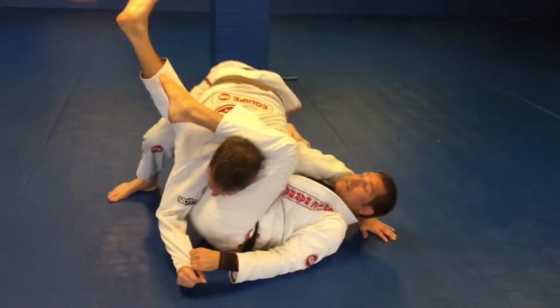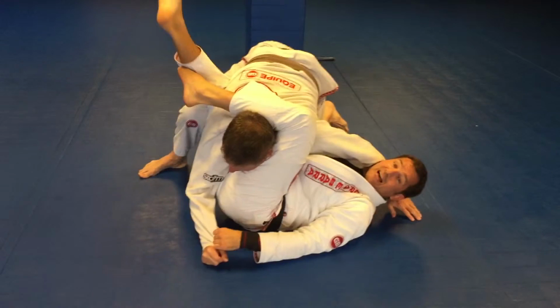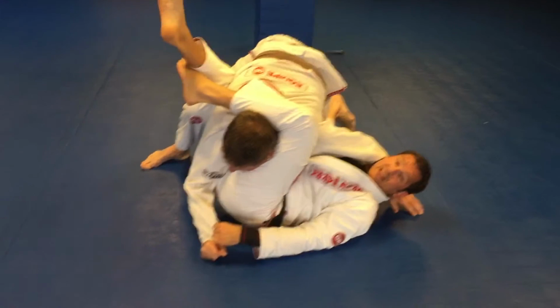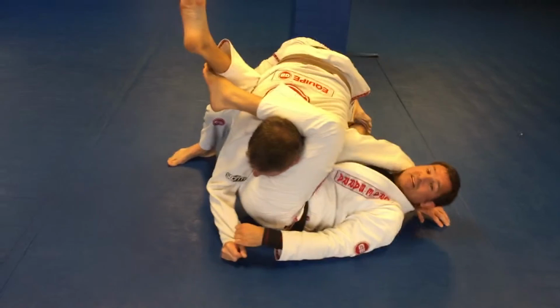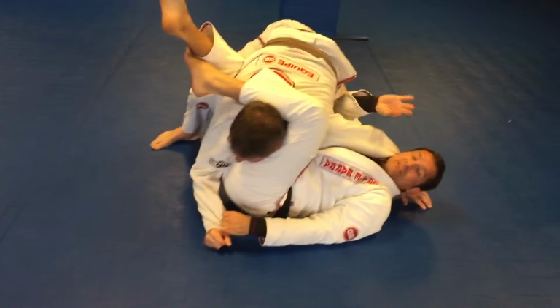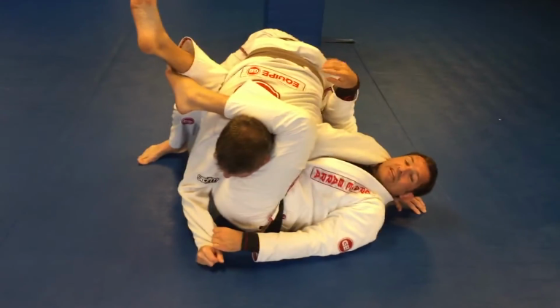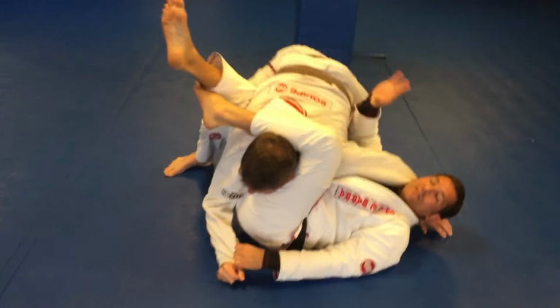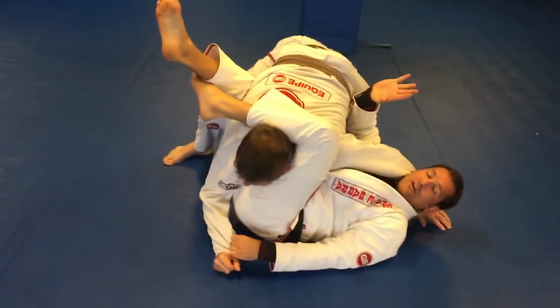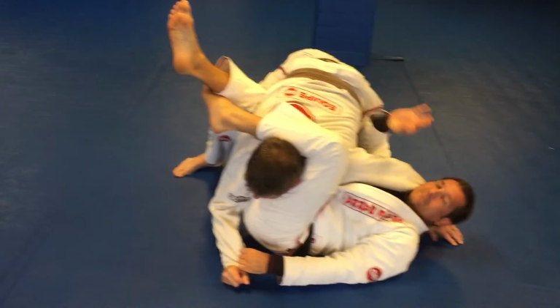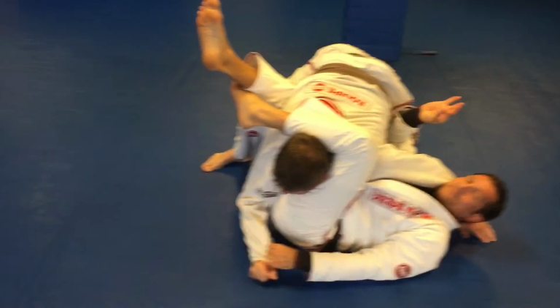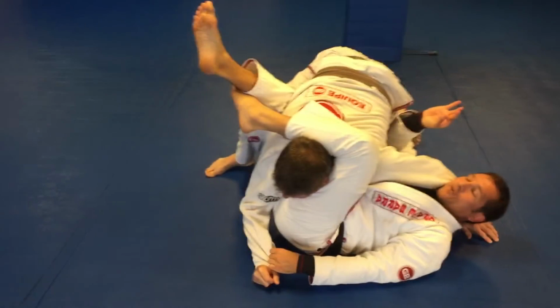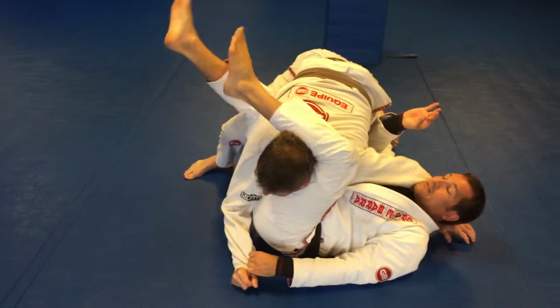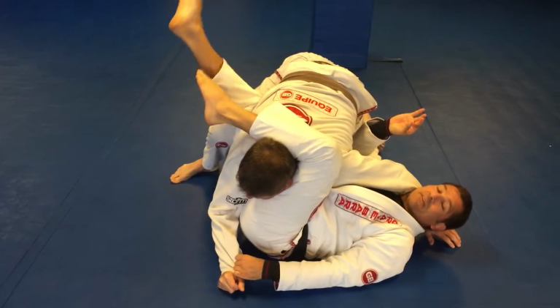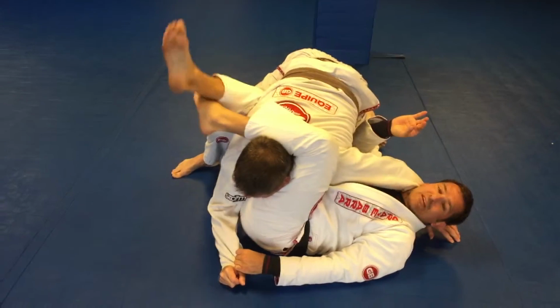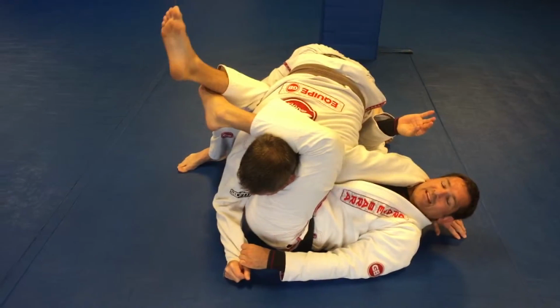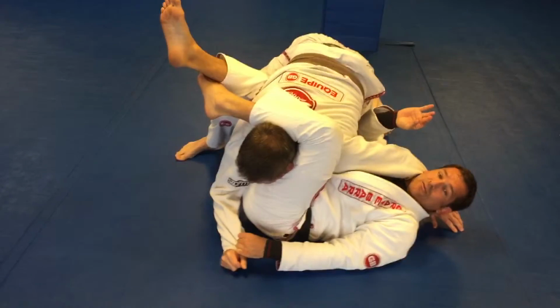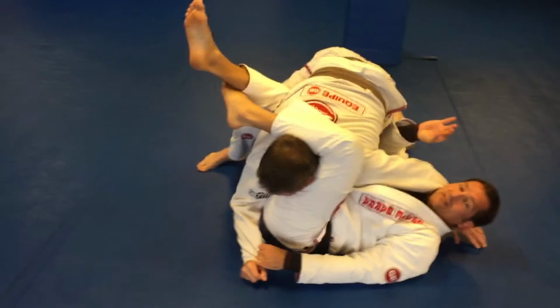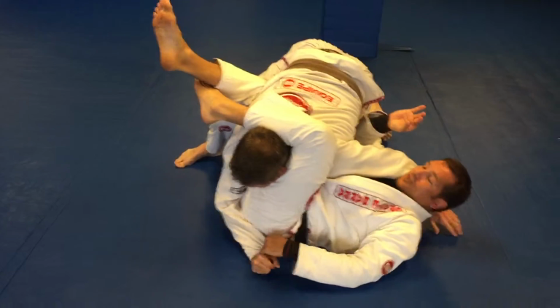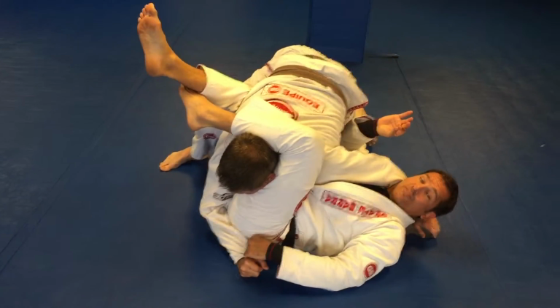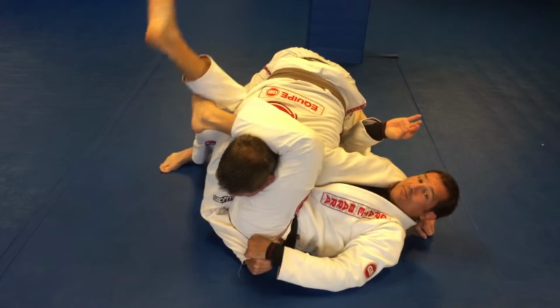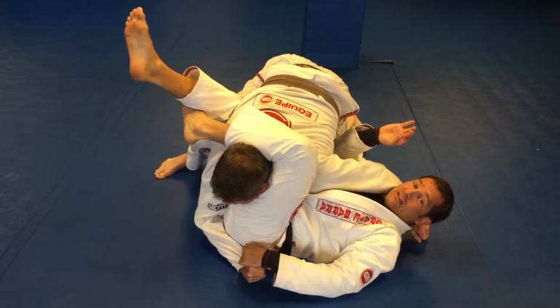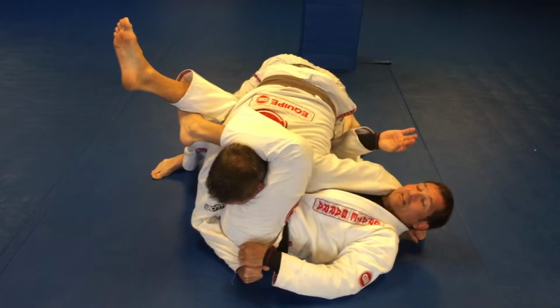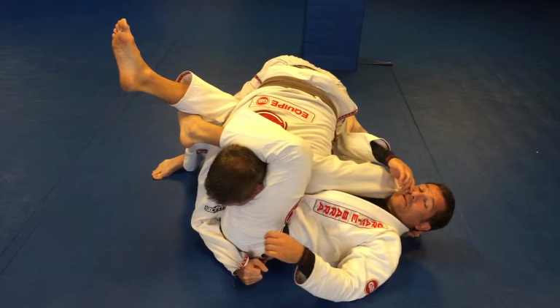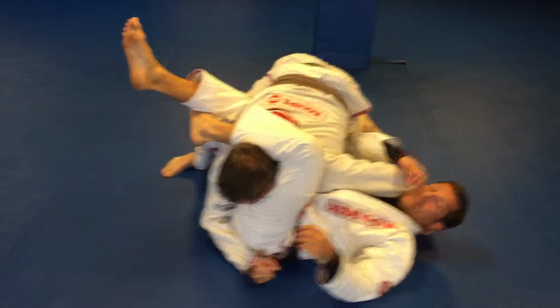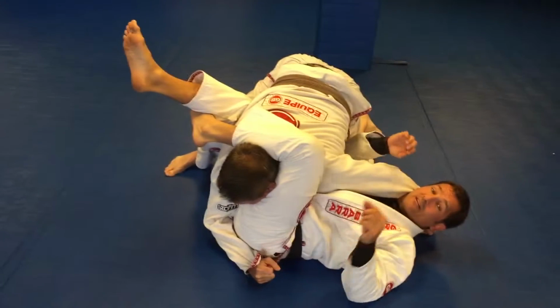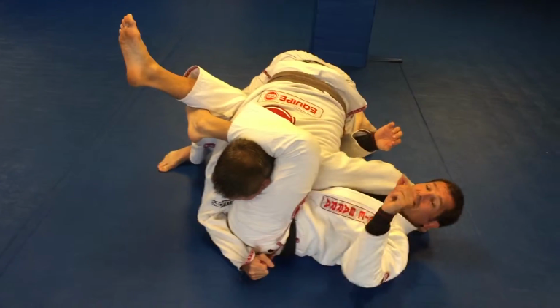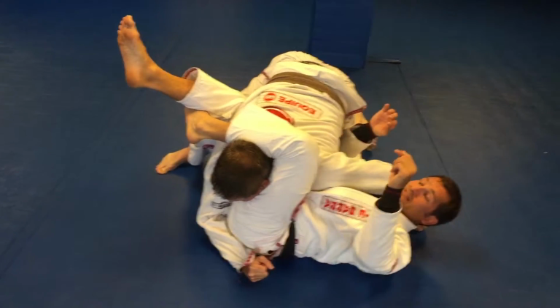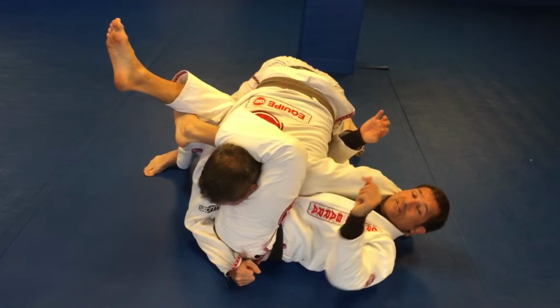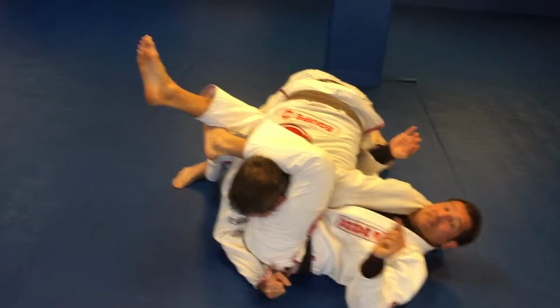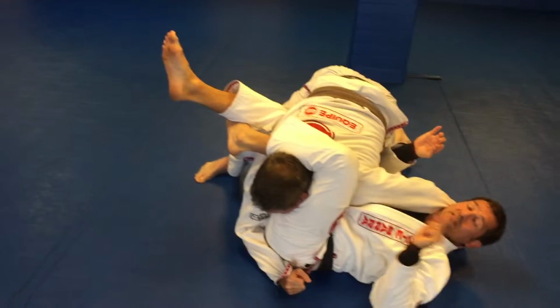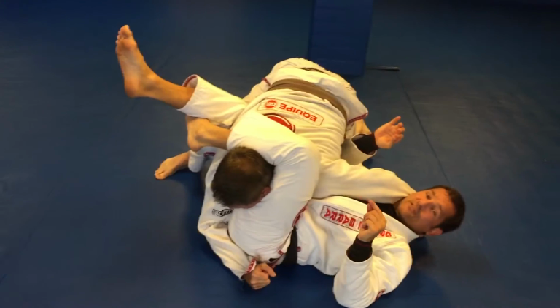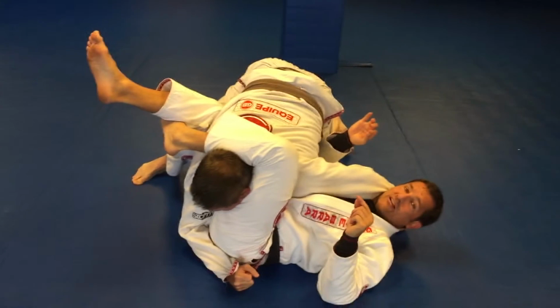Immediately lock your legs. If you can get the figure four, get the figure four. Sometimes you can't get it right away — start to pull the arm, try to get it. The goal here is to finish him in an inverted triangle.